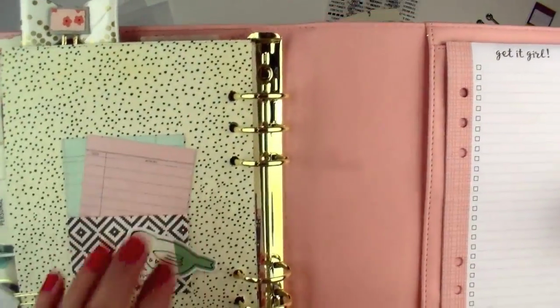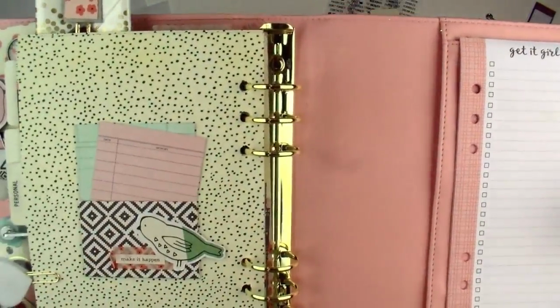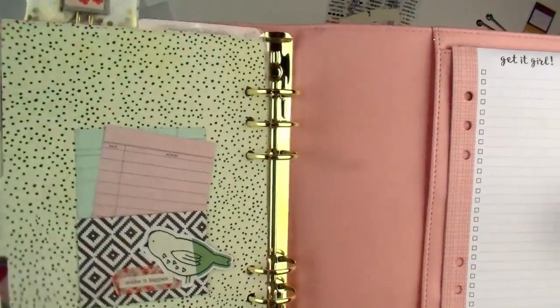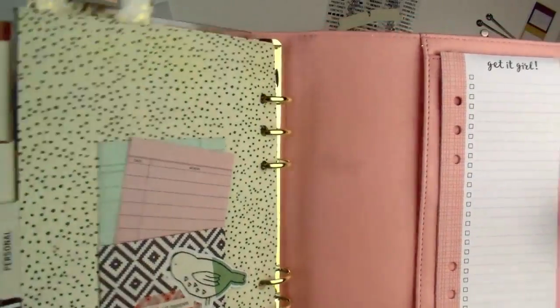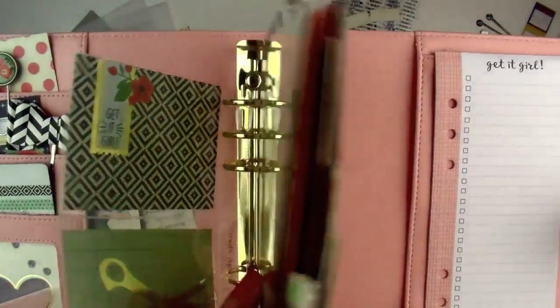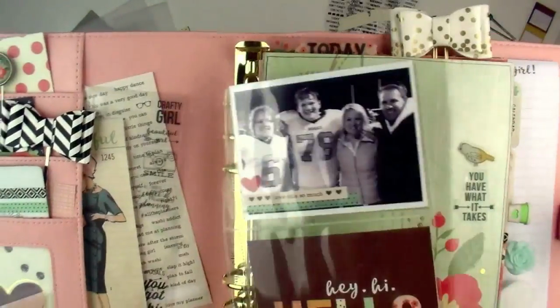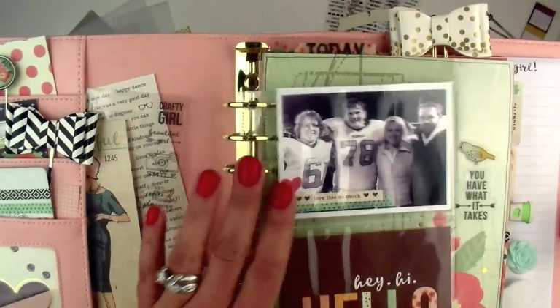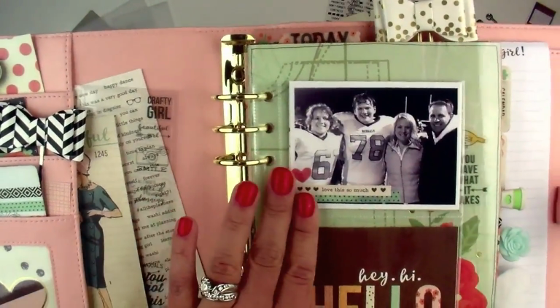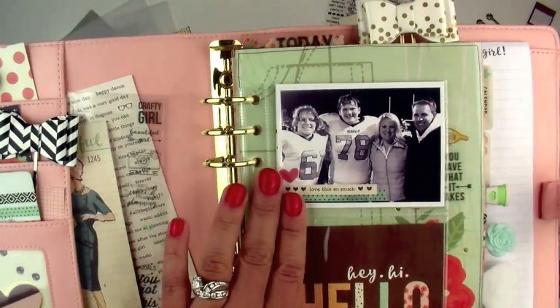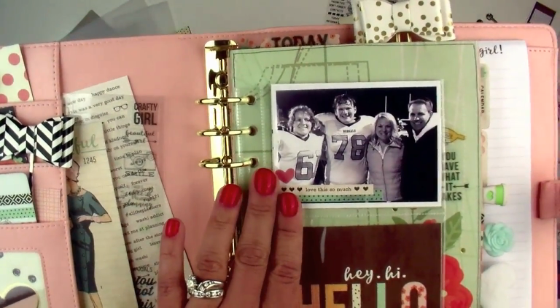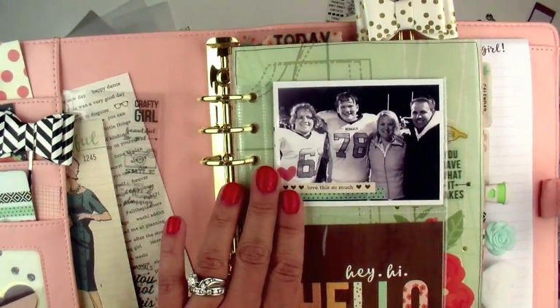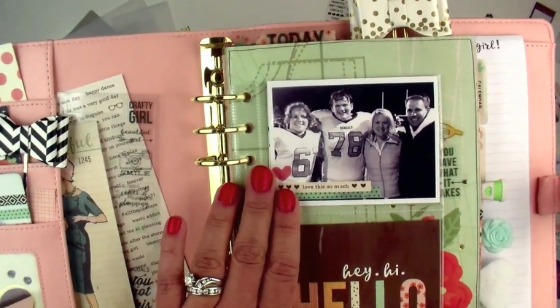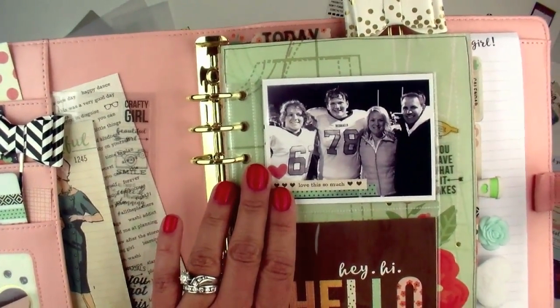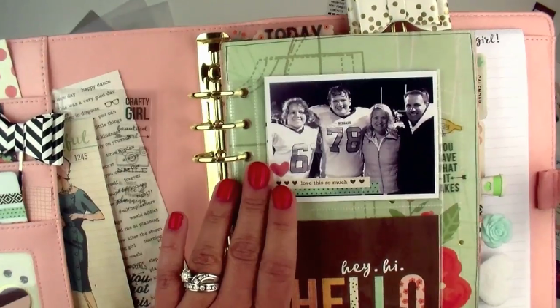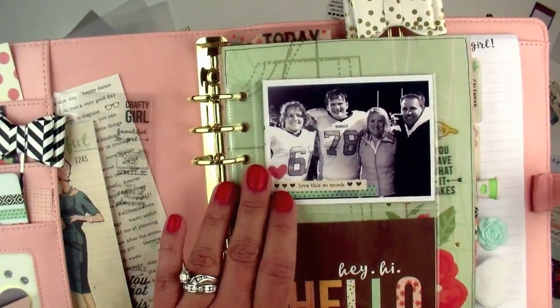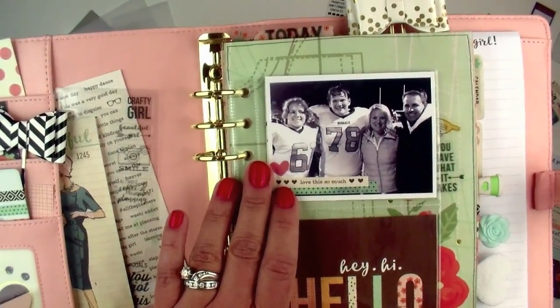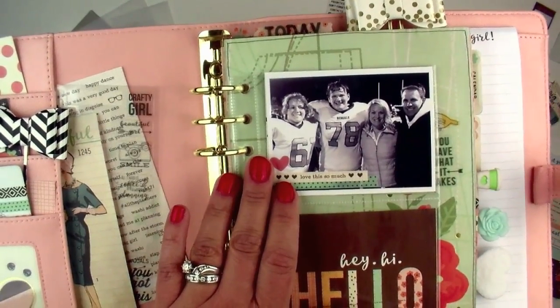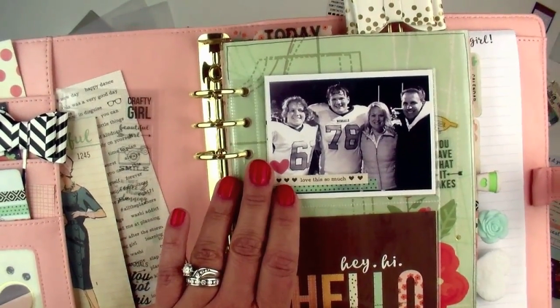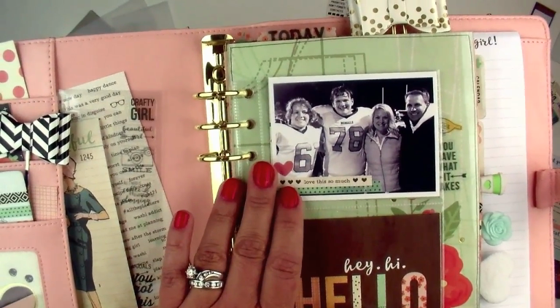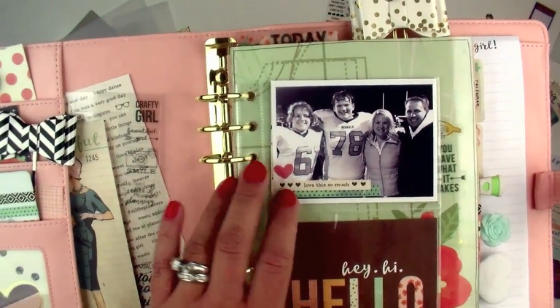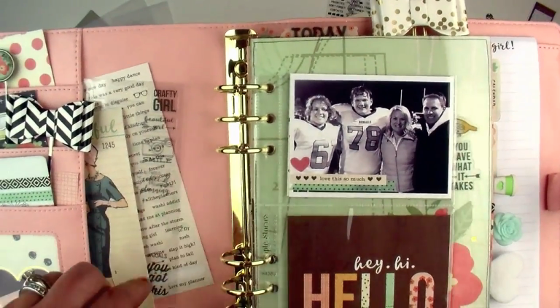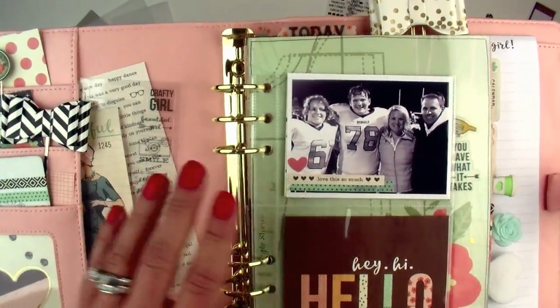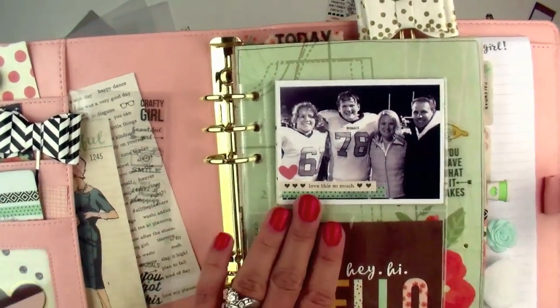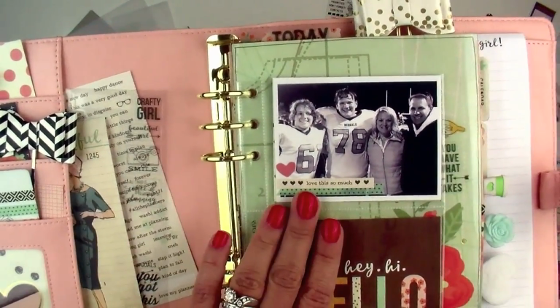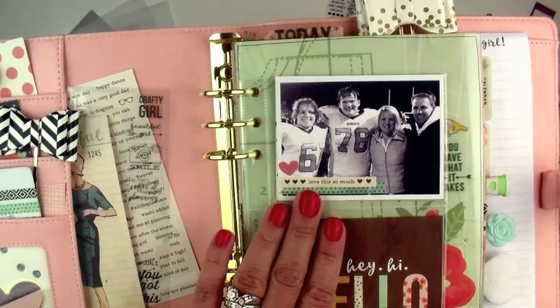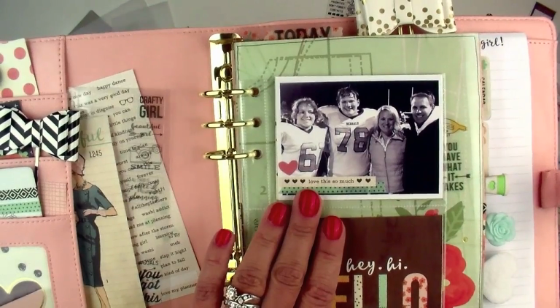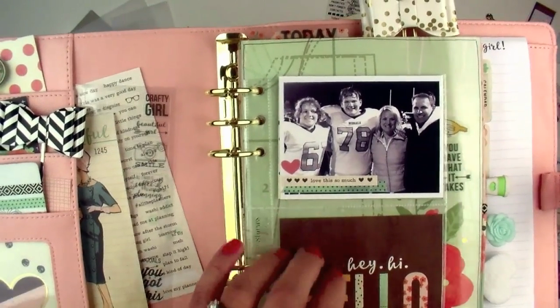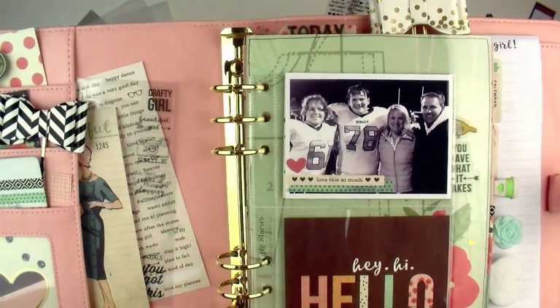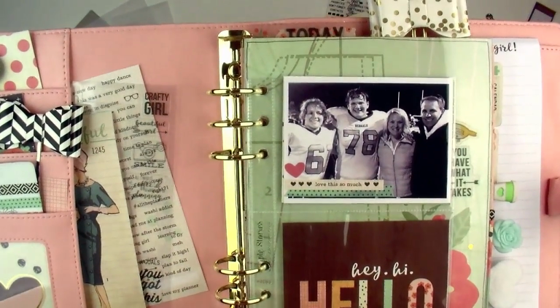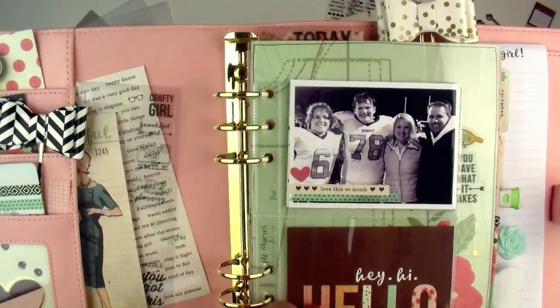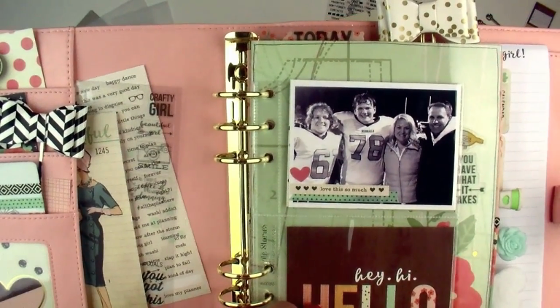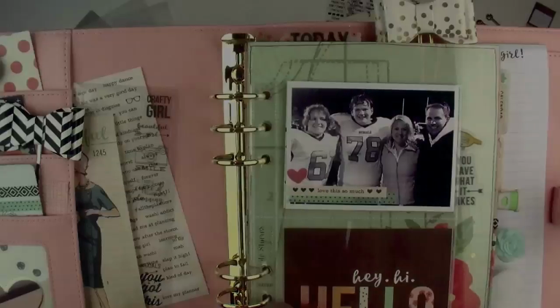So that is the Lael by Mail Creative Planning Project Kit. Click on the link down below in YouTube to access my blog for details on how to purchase the kit. Thanks a lot — bye-bye!